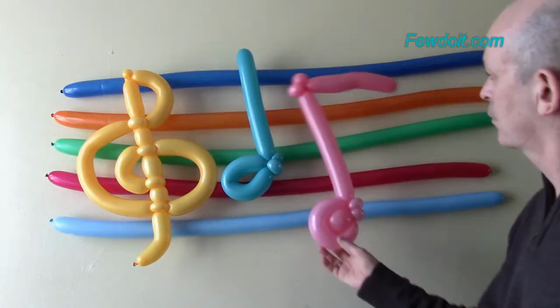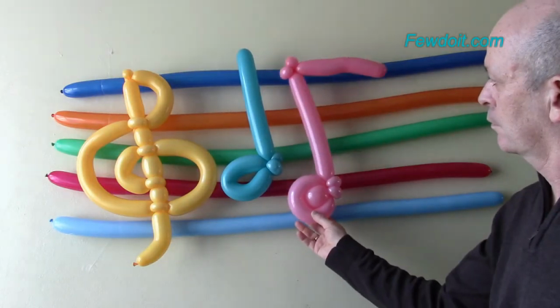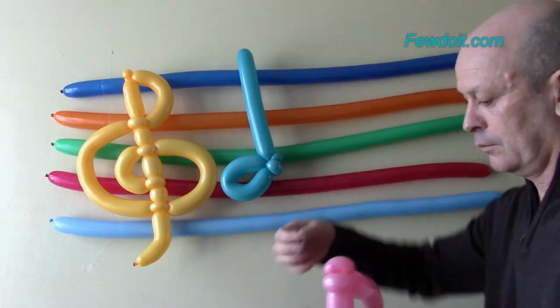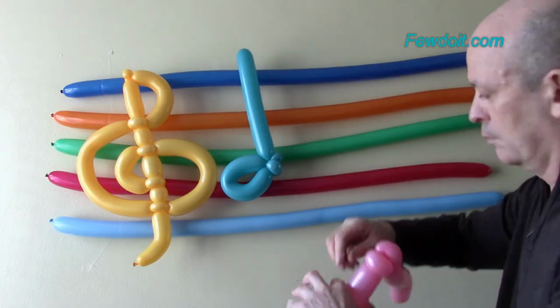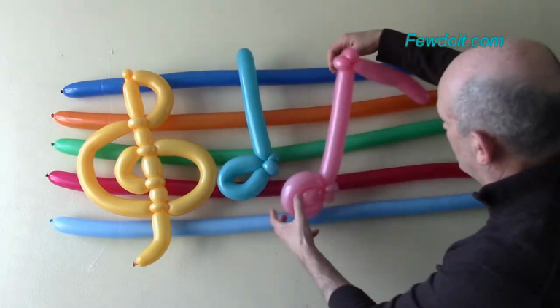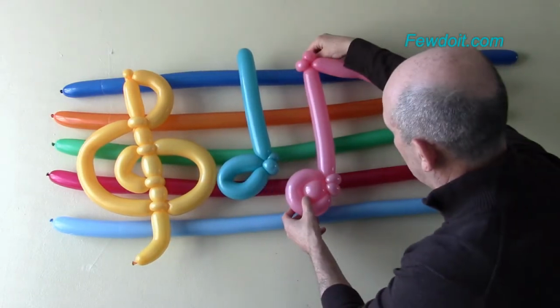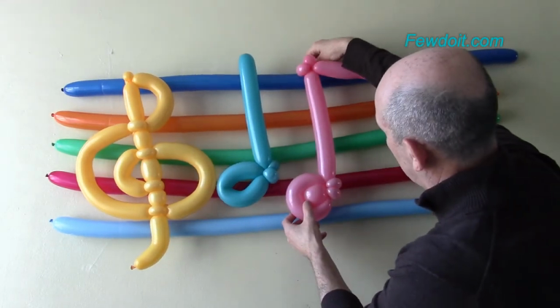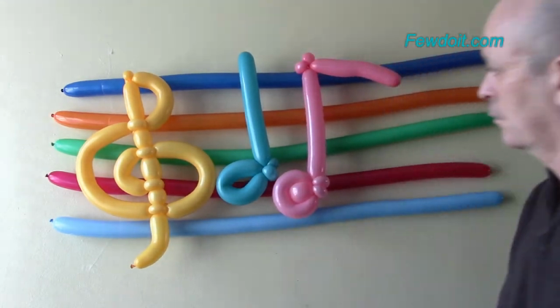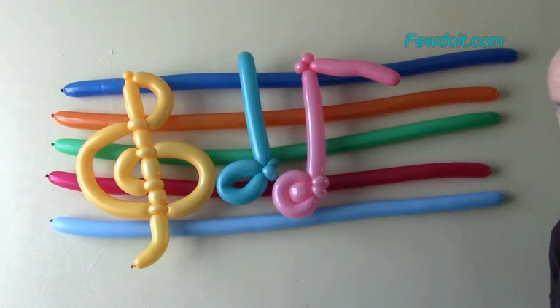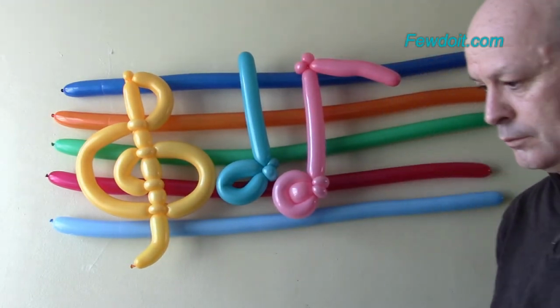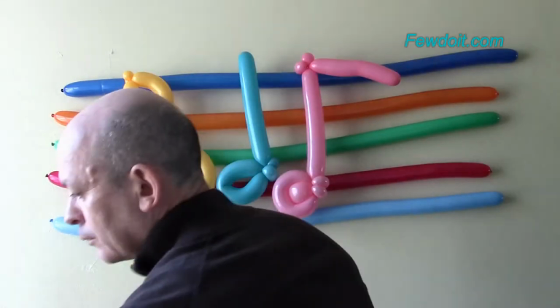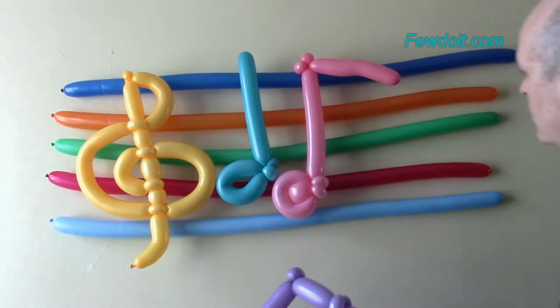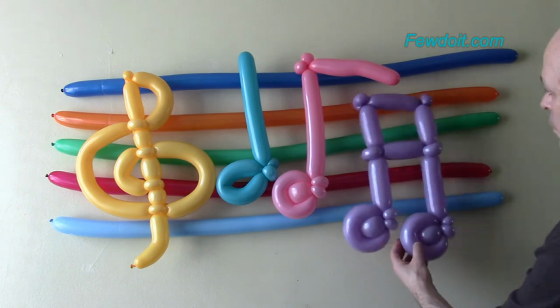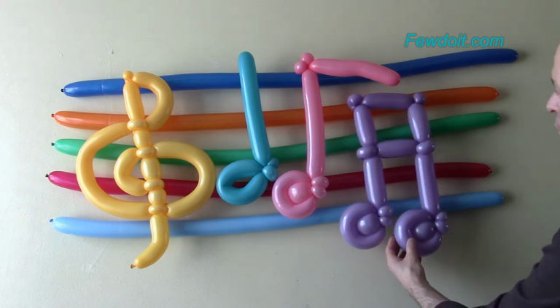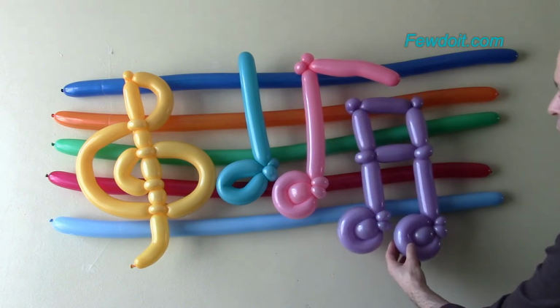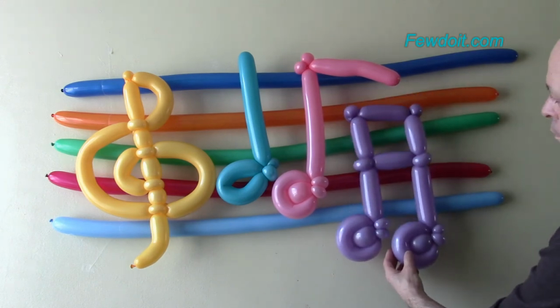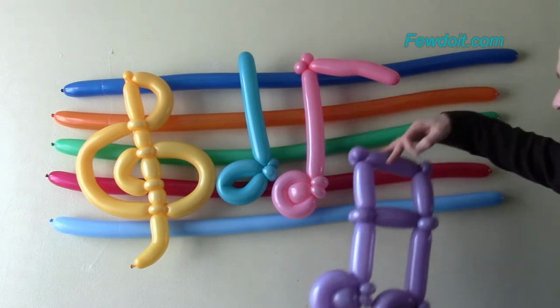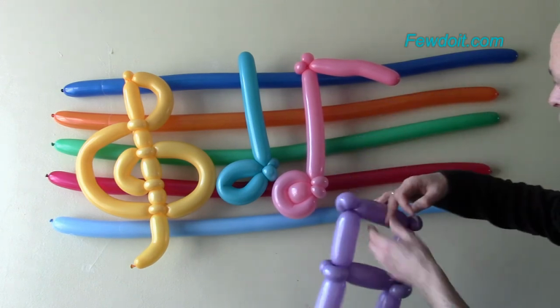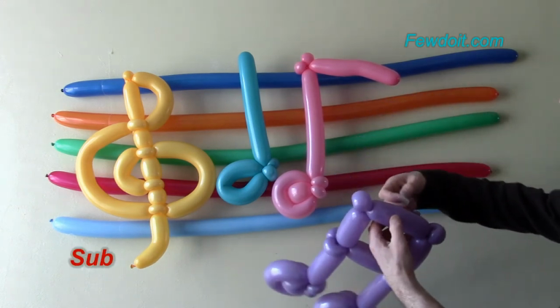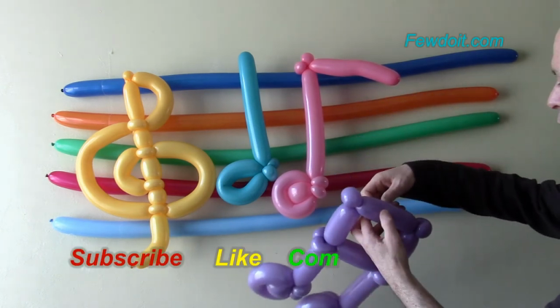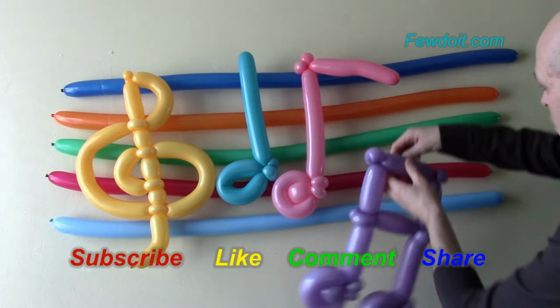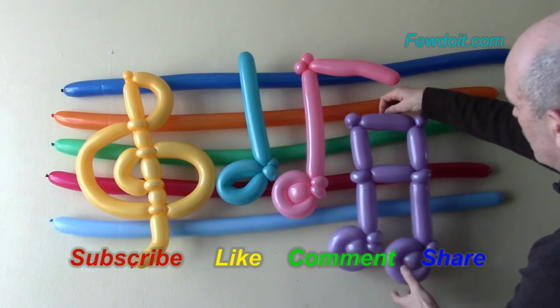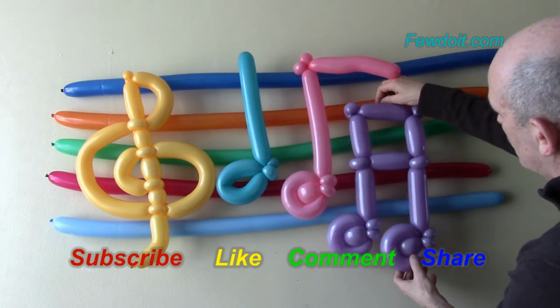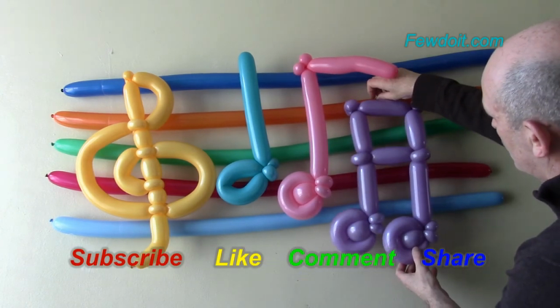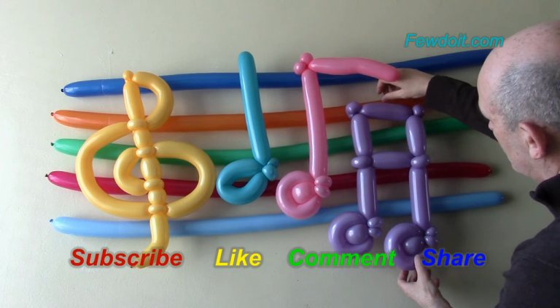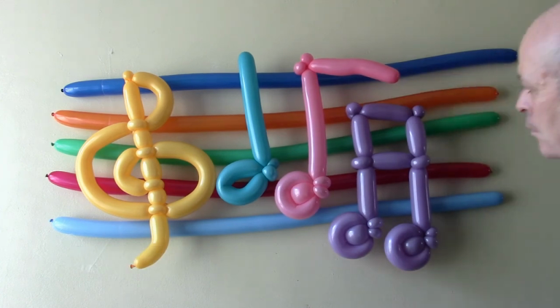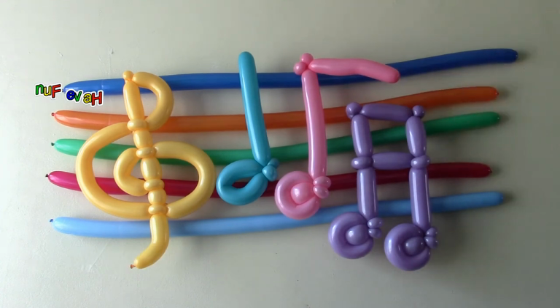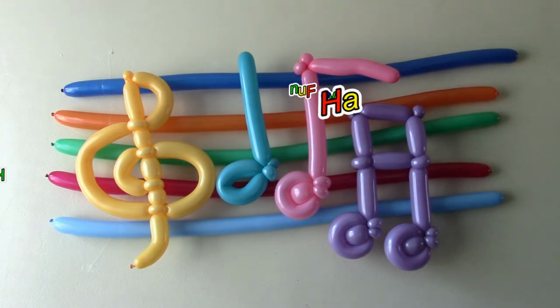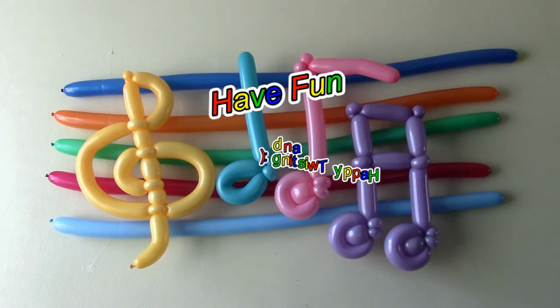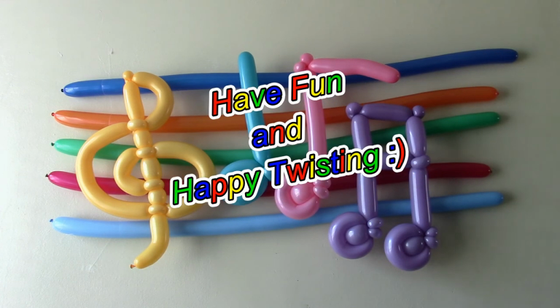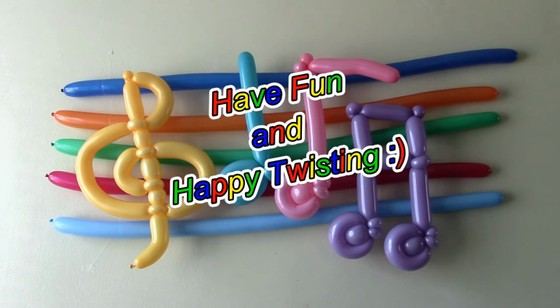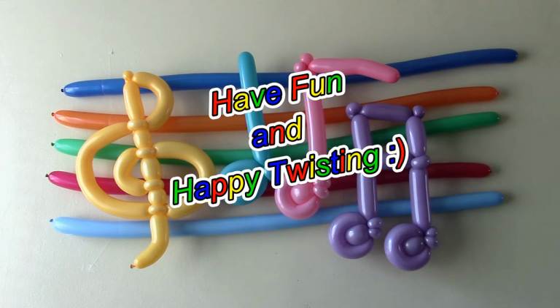Congratulations again — we have made musical notes! Please subscribe to my video channels to stay updated. Like my video, share it with your friends, leave comments. Have fun and happy twisting!